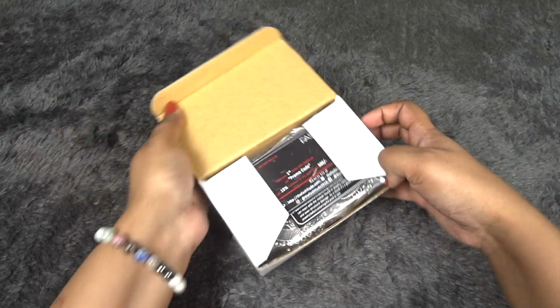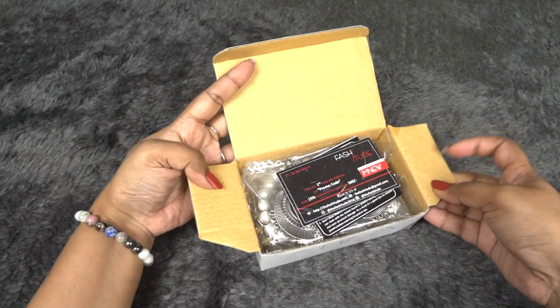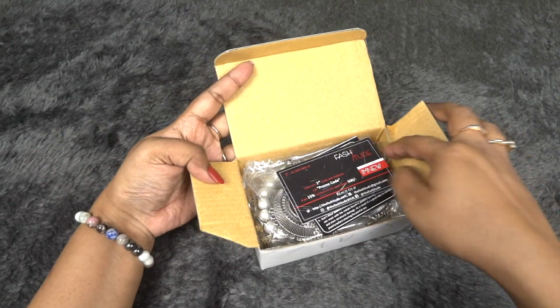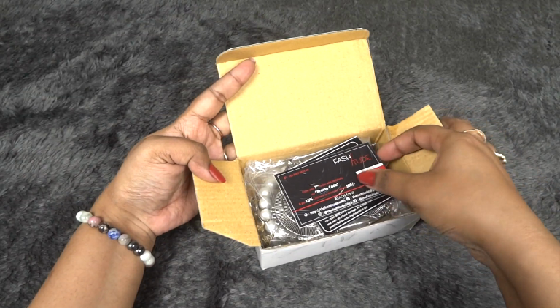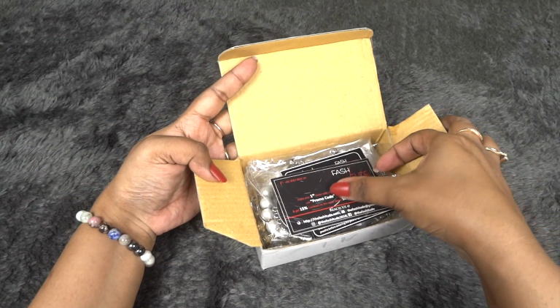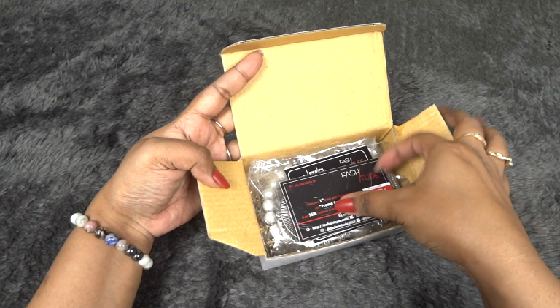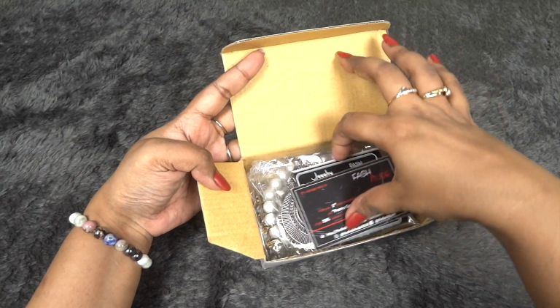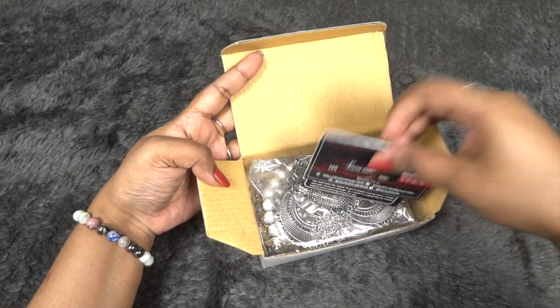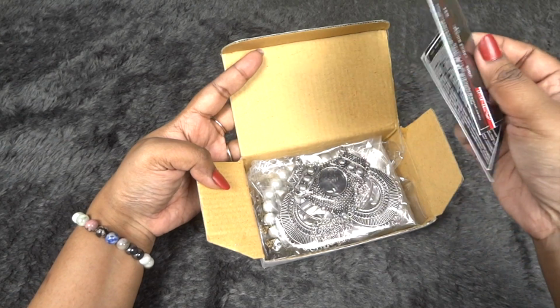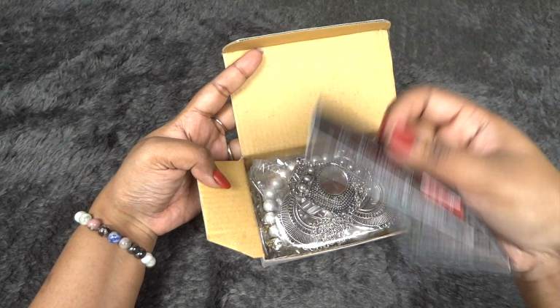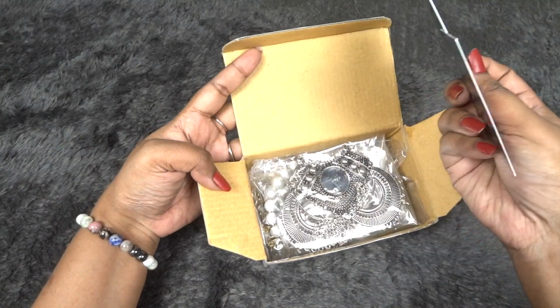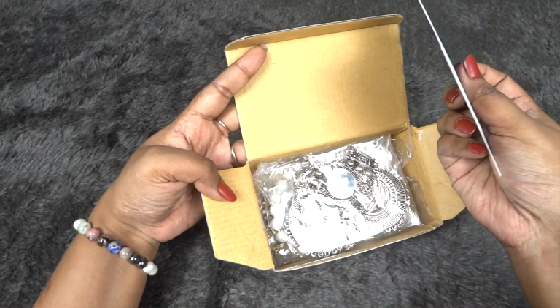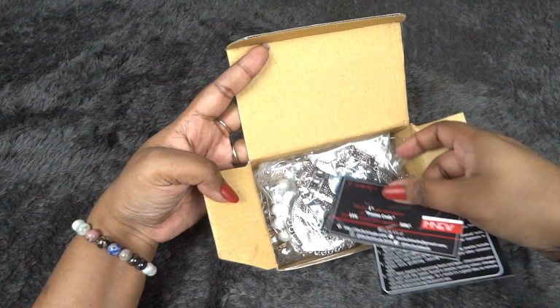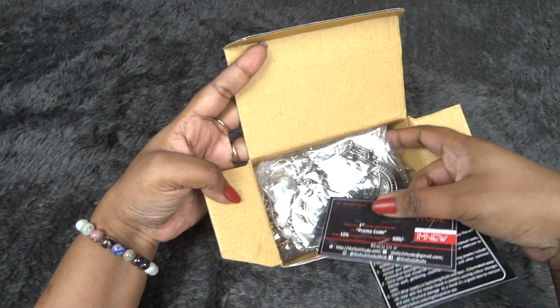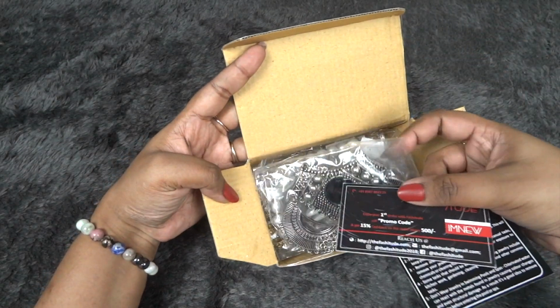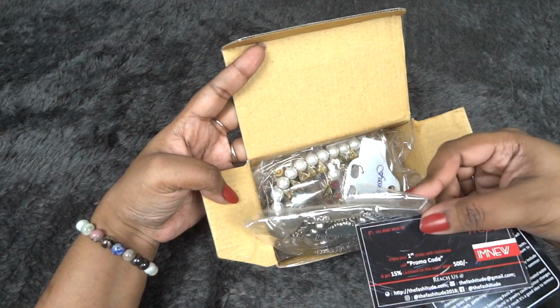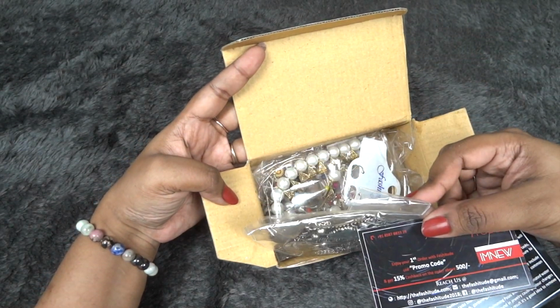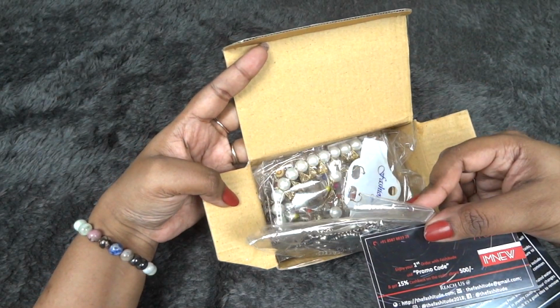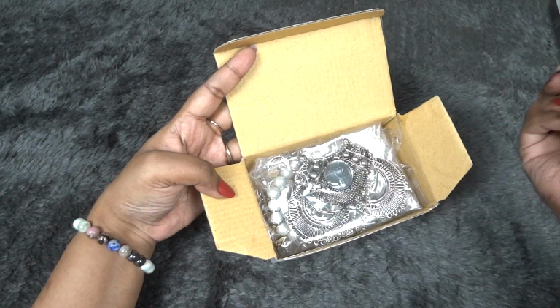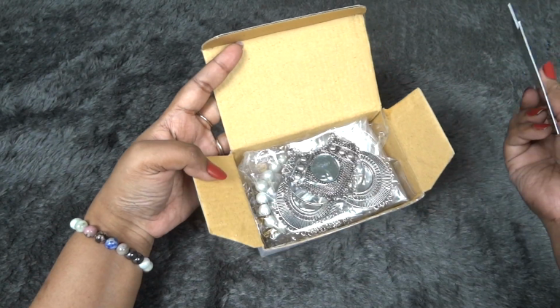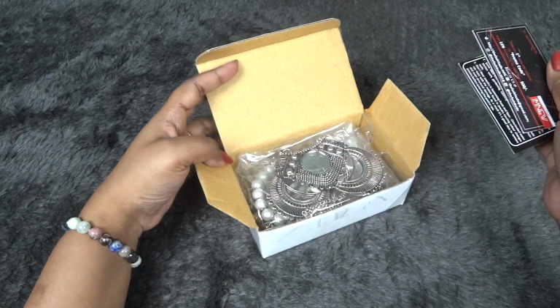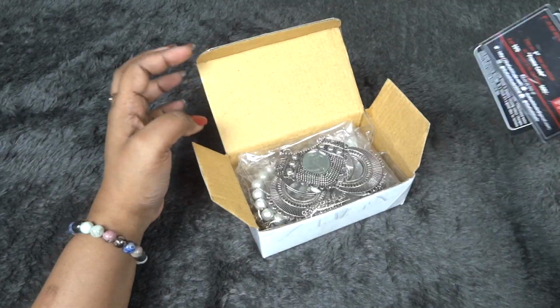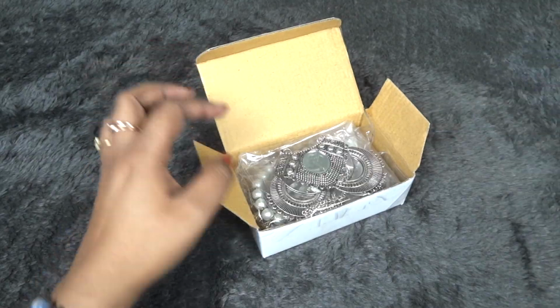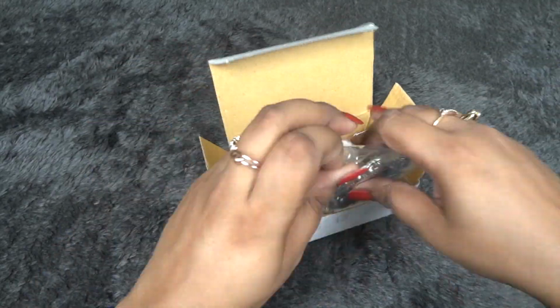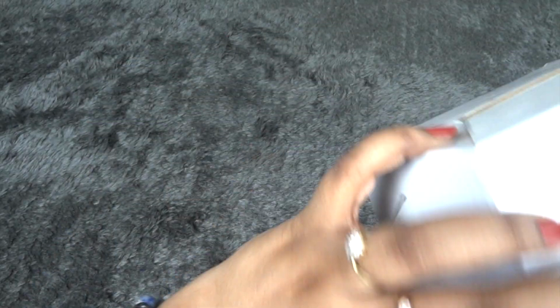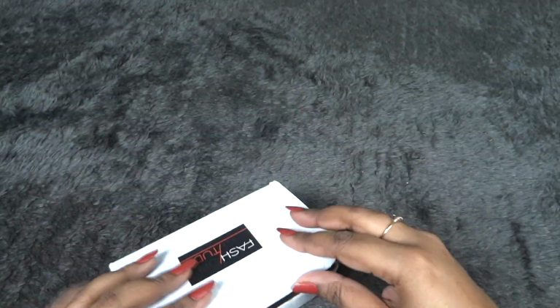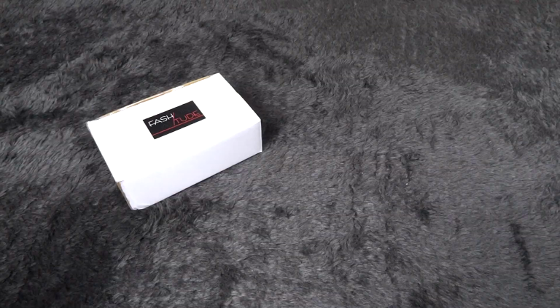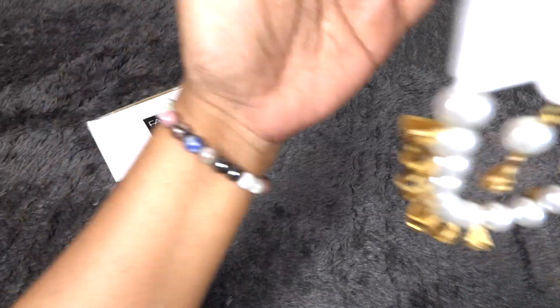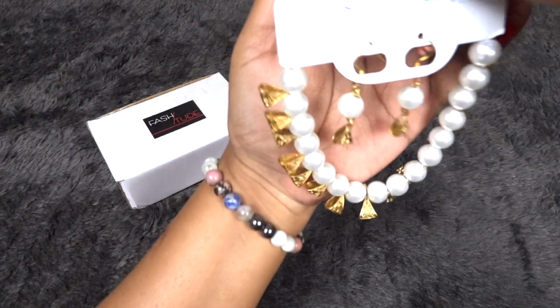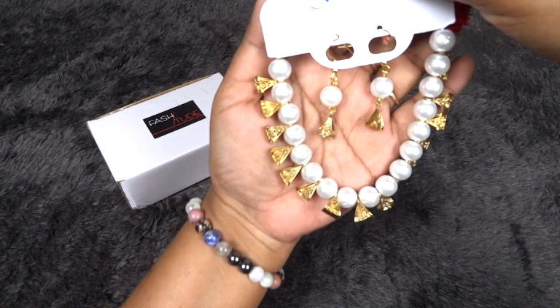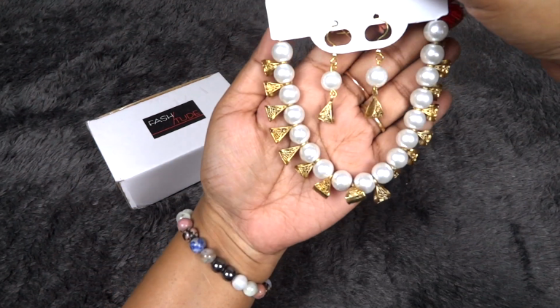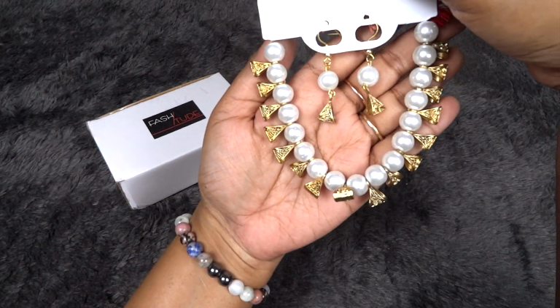Once we open we have some cards and all the jewelry products individually packaged. So let's go to number one — let me start with the neck pieces.